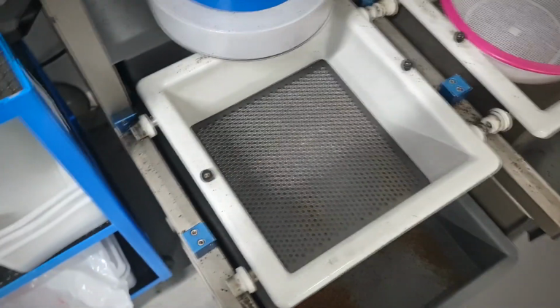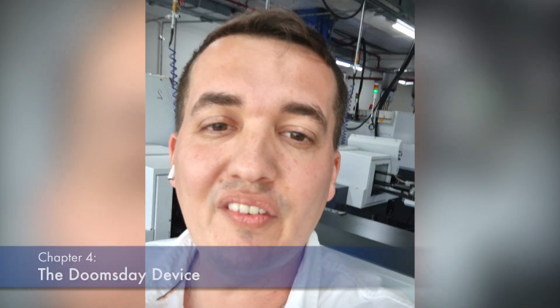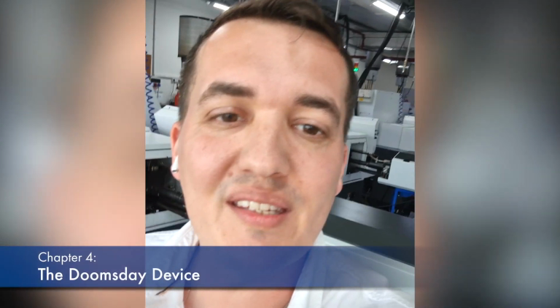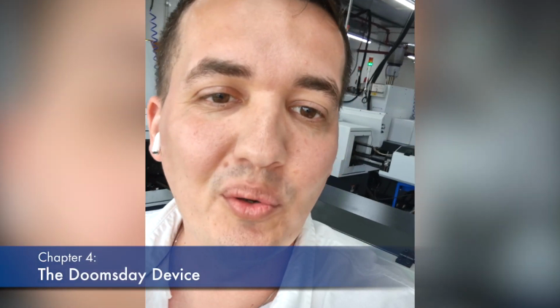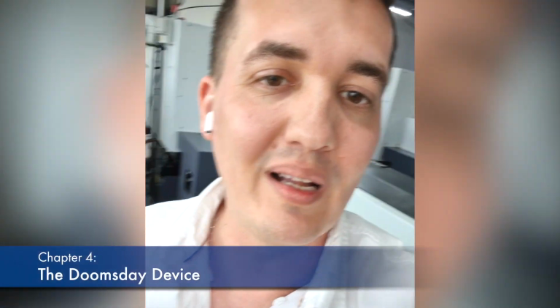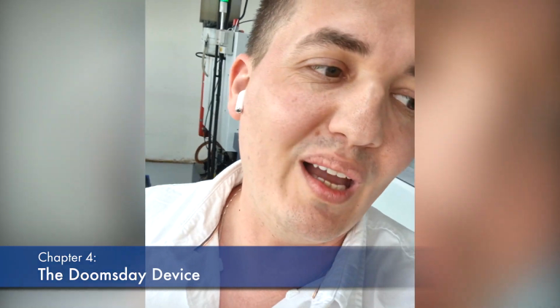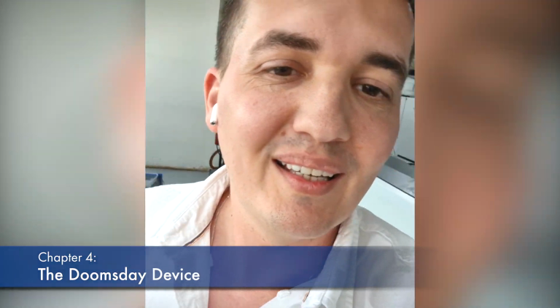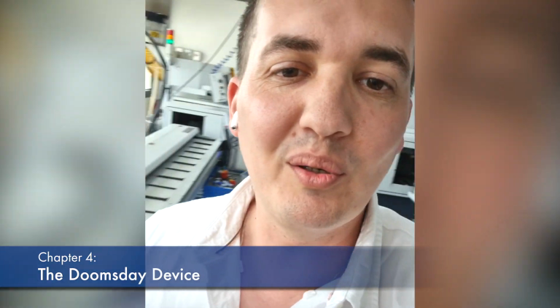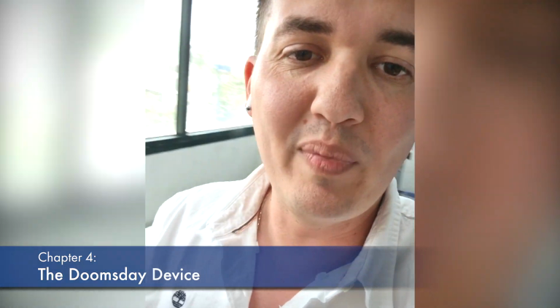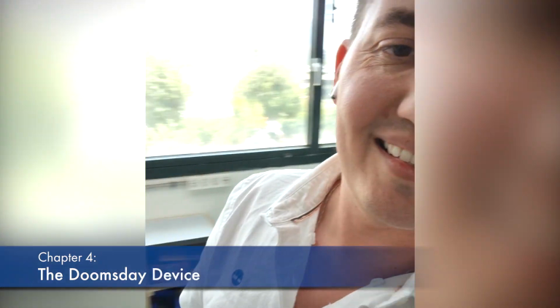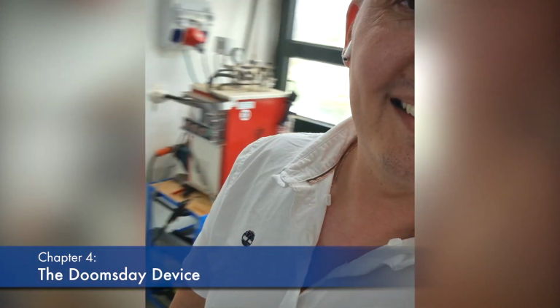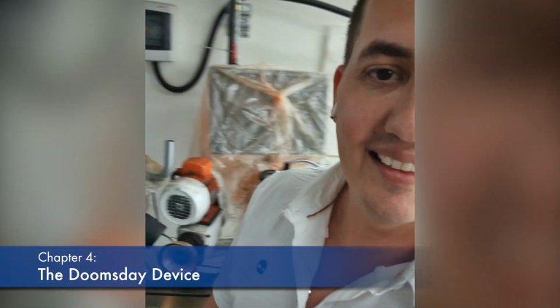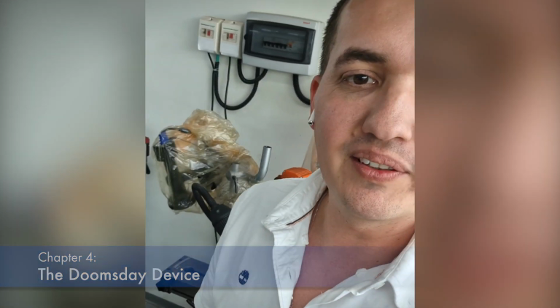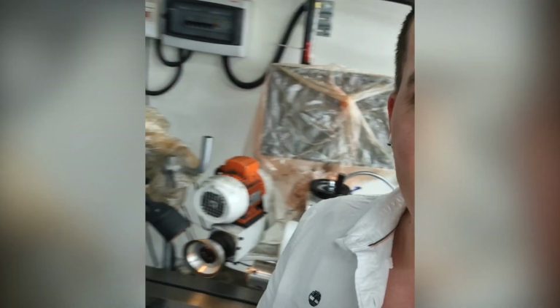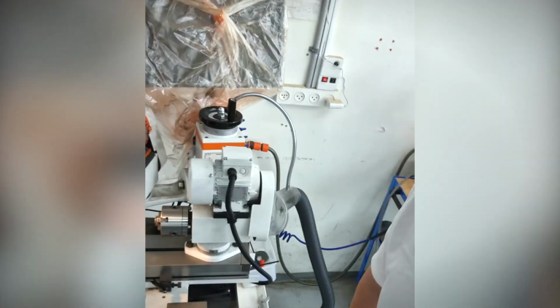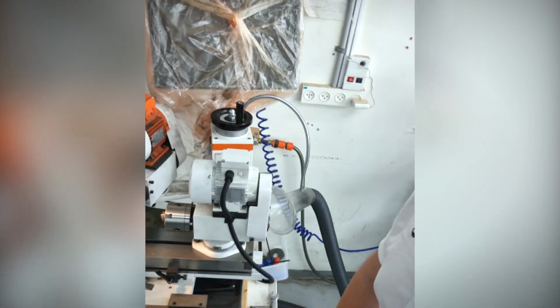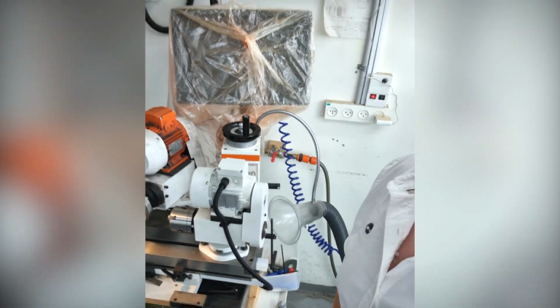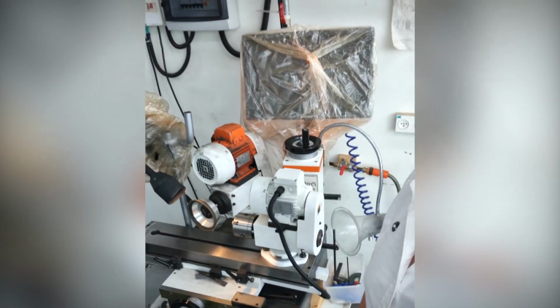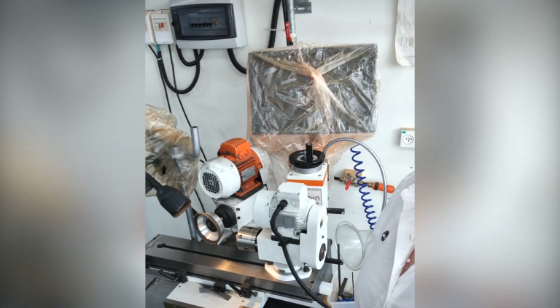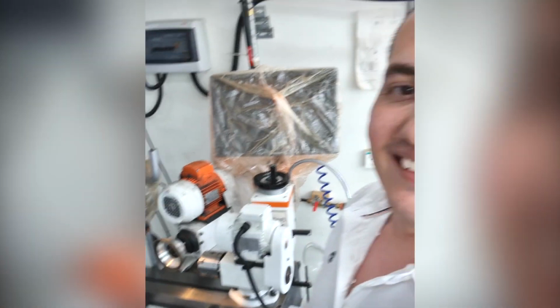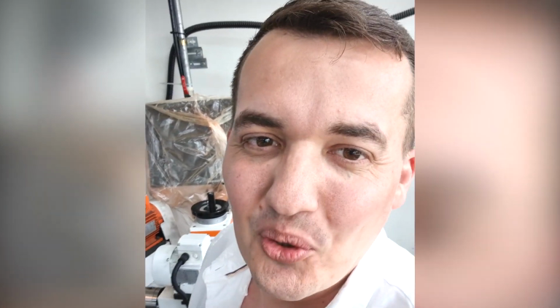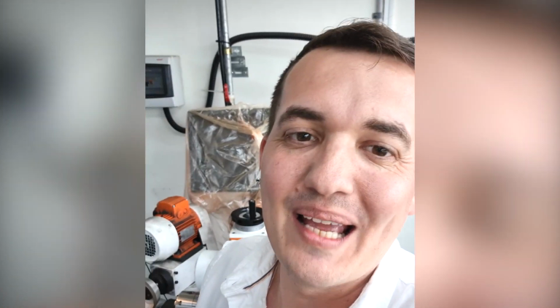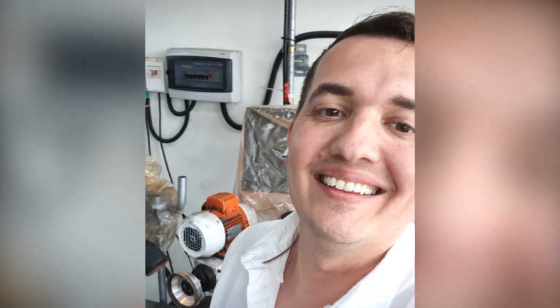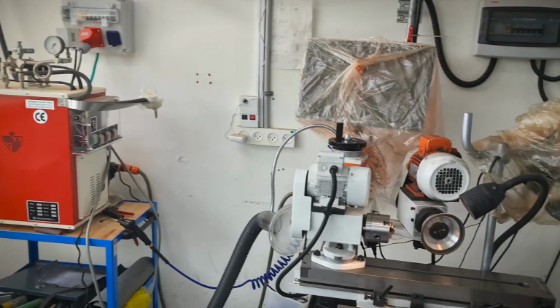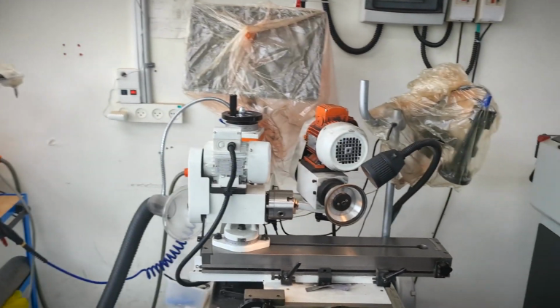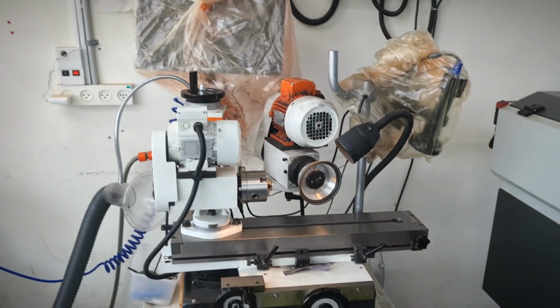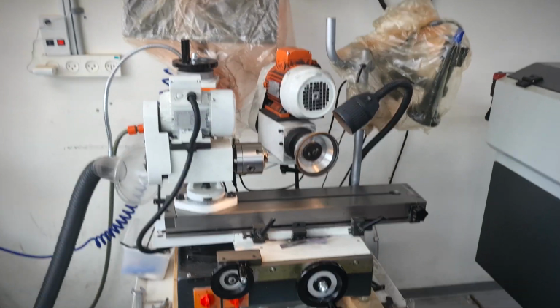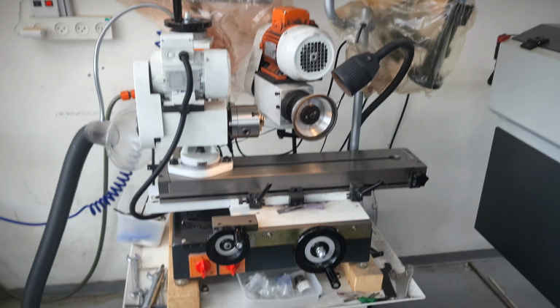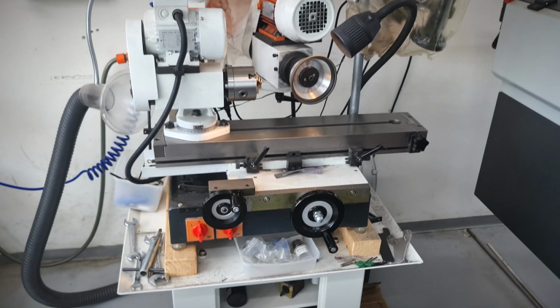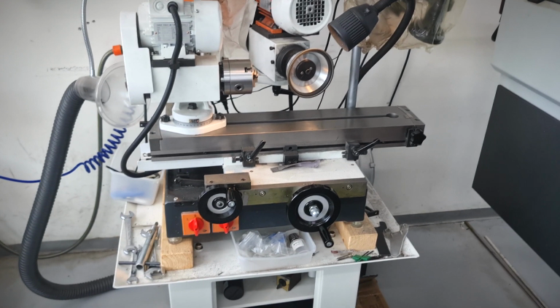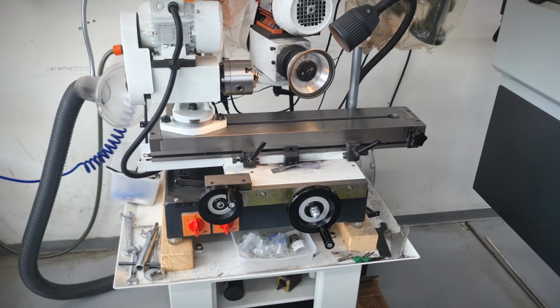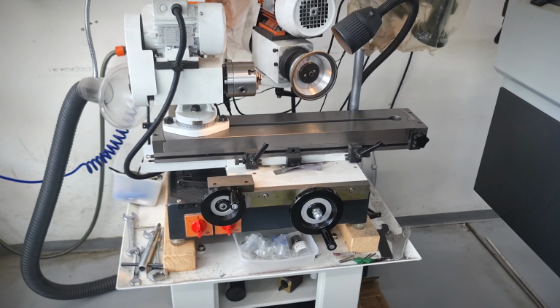The machines are new, but sometimes they need to go back to basics. For that case we have this — the doomsday machine. After everything else fails, this one stays.